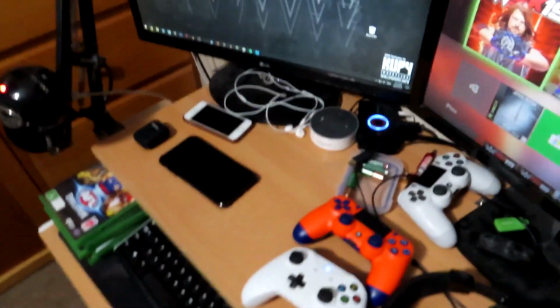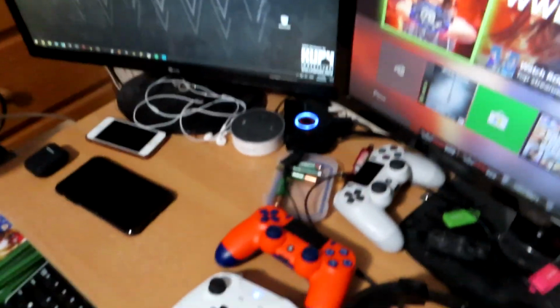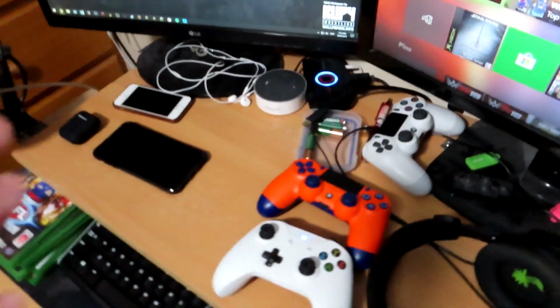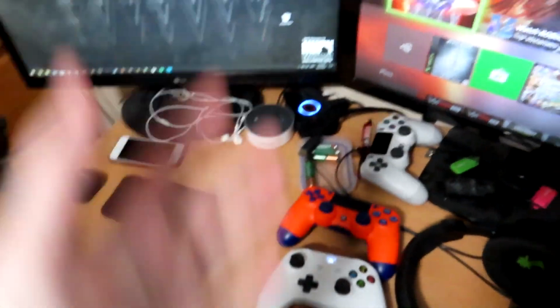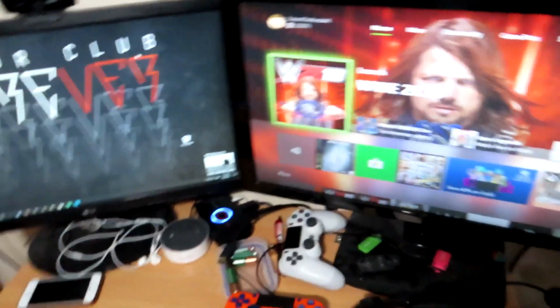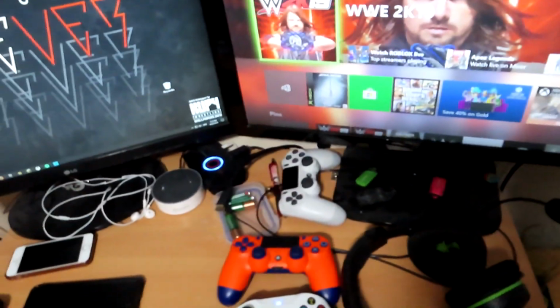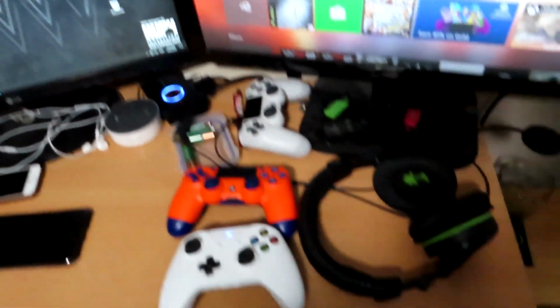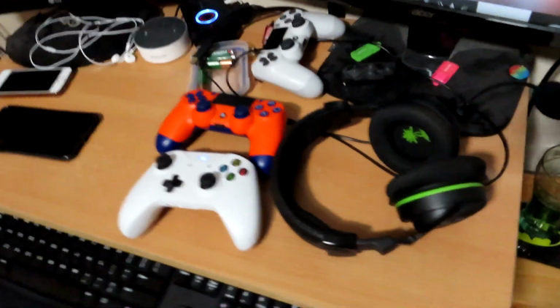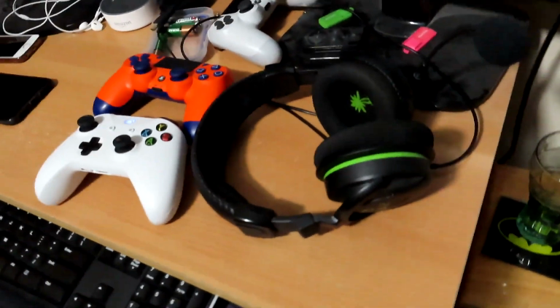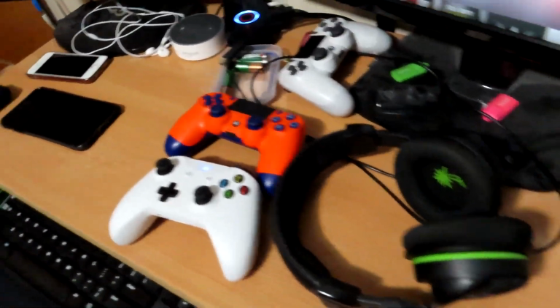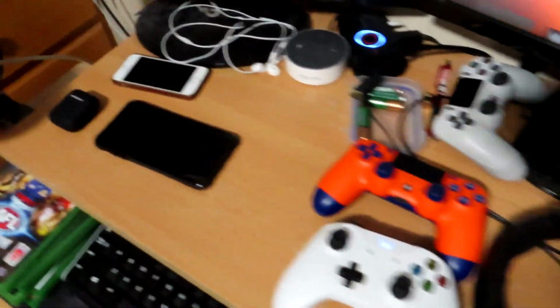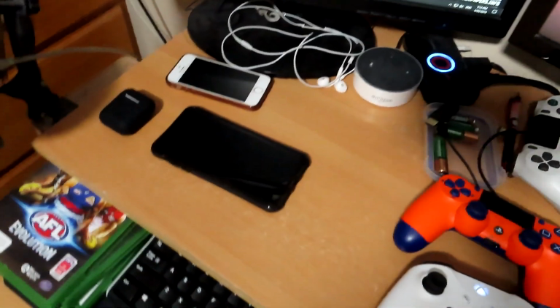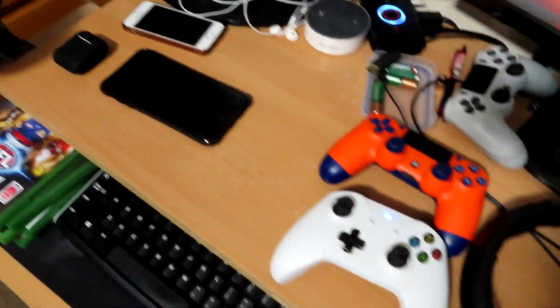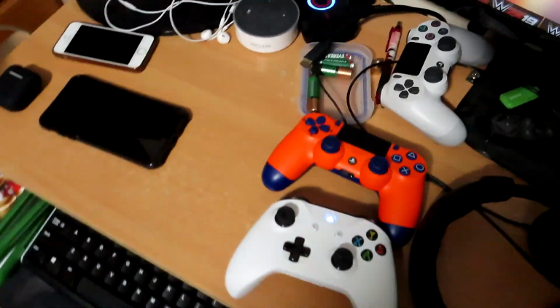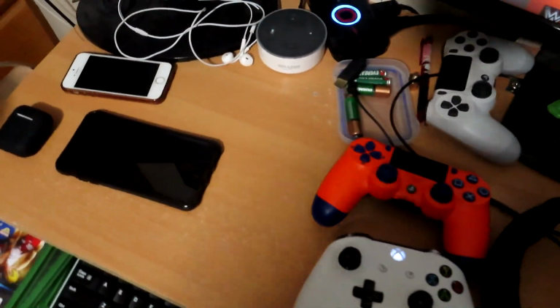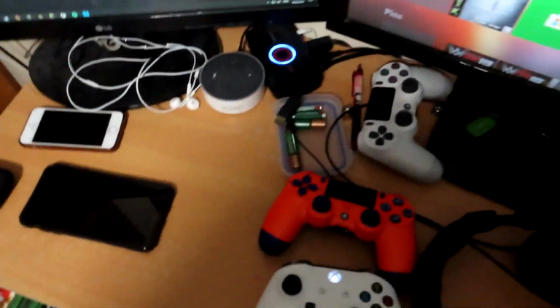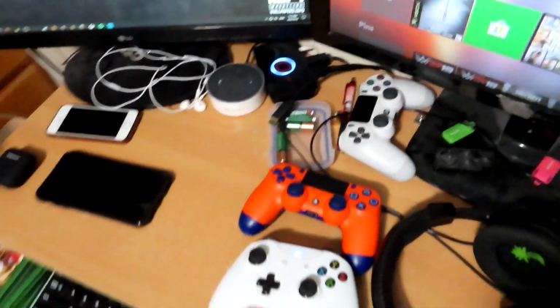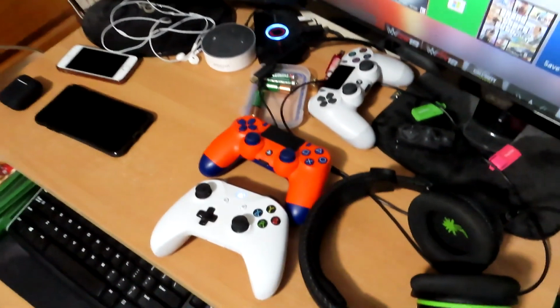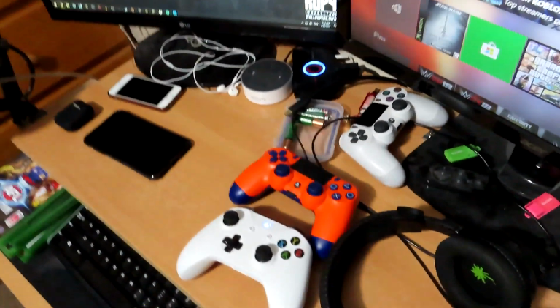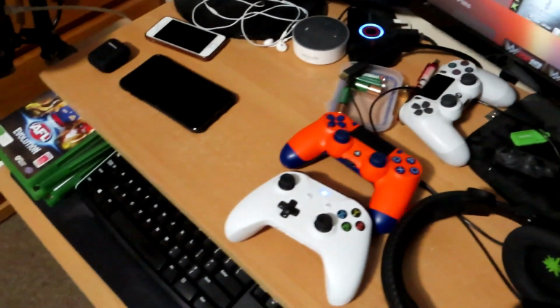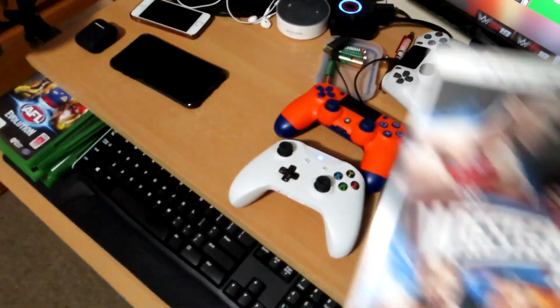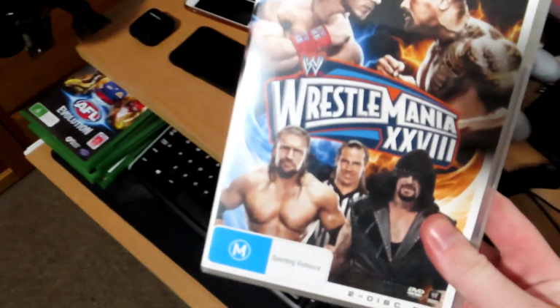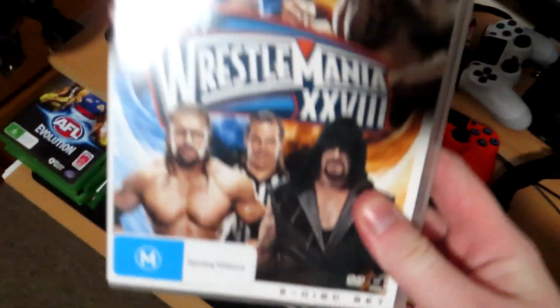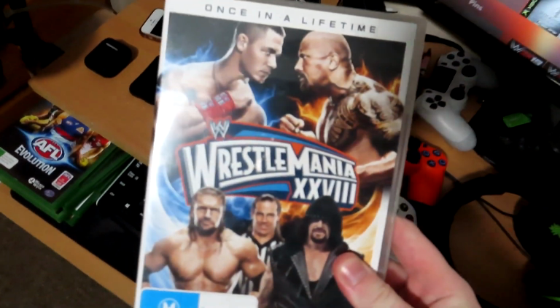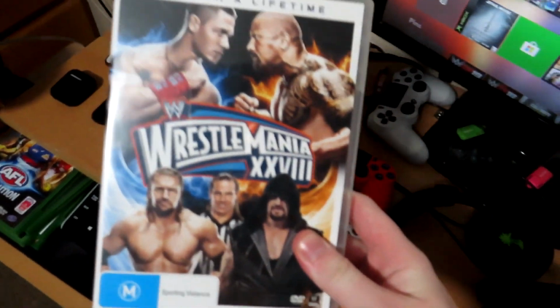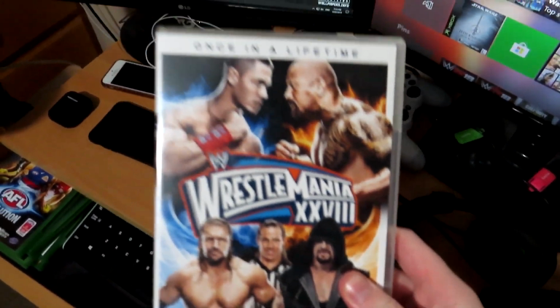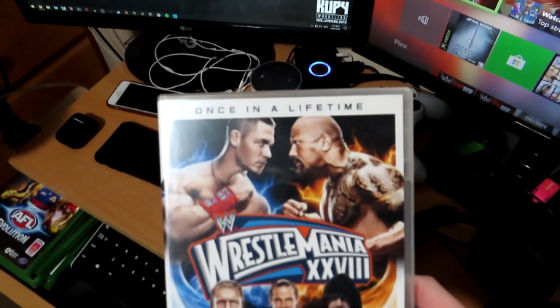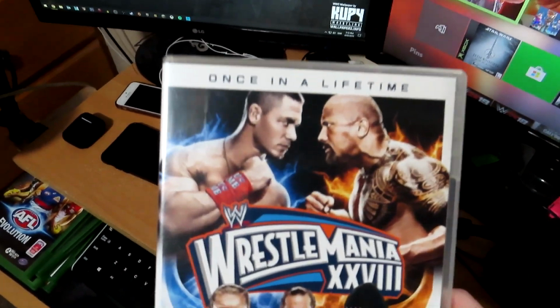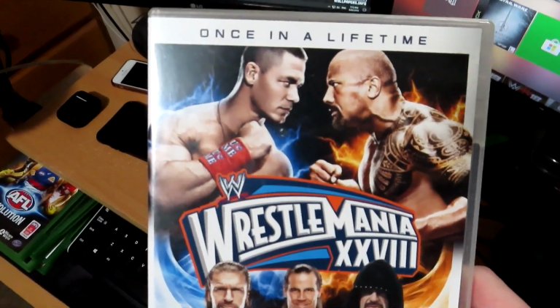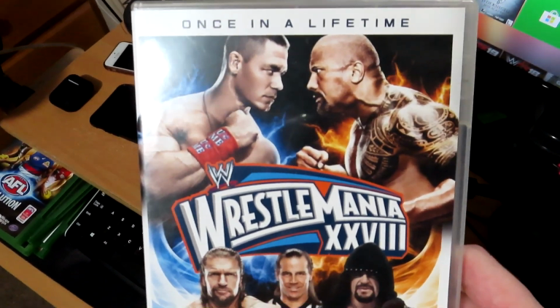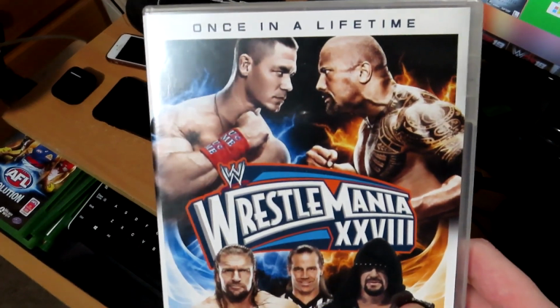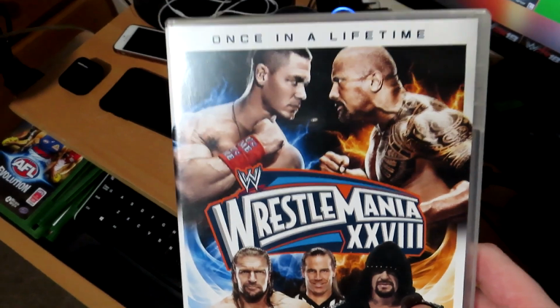It's actually insane. And we're going to get right into it. So you're going to need three things to actually do this — we'll go through it as we're doing it. First of all, you're actually going to need WrestleMania 28 with this excellent once-in-a-lifetime match.